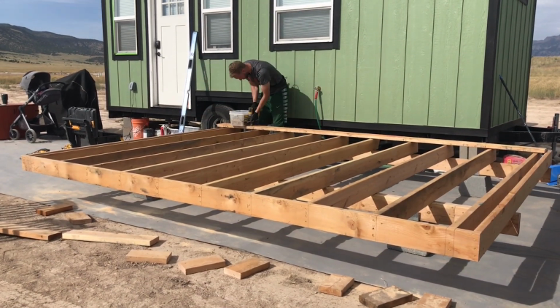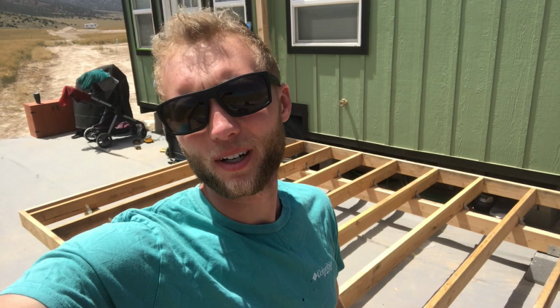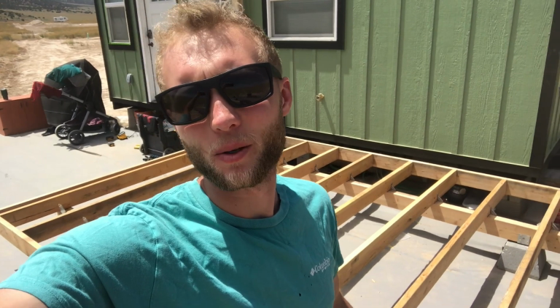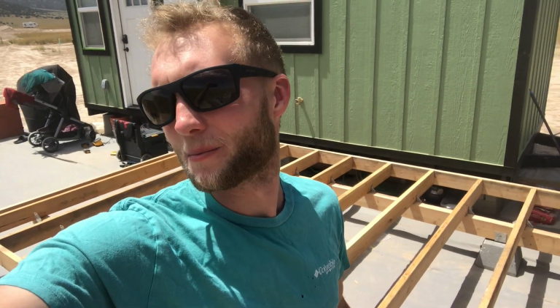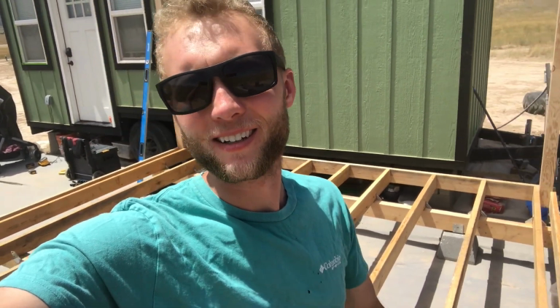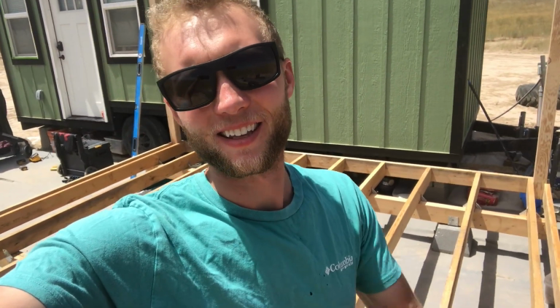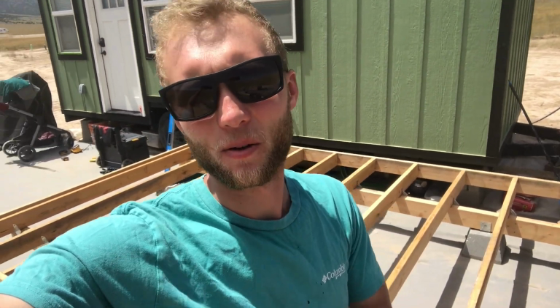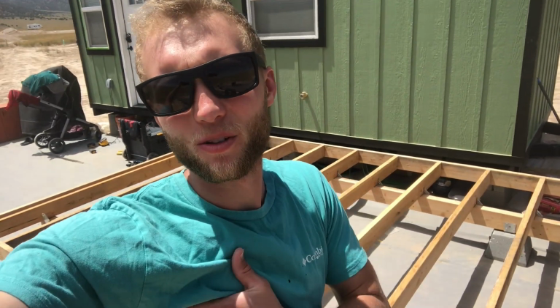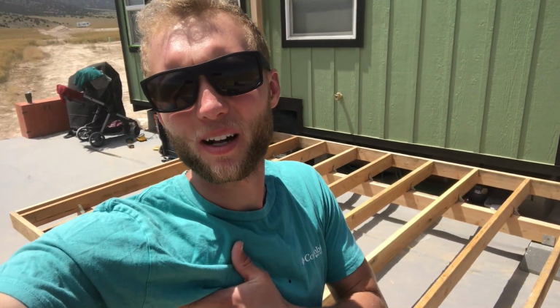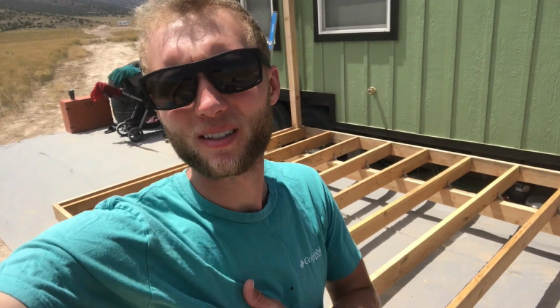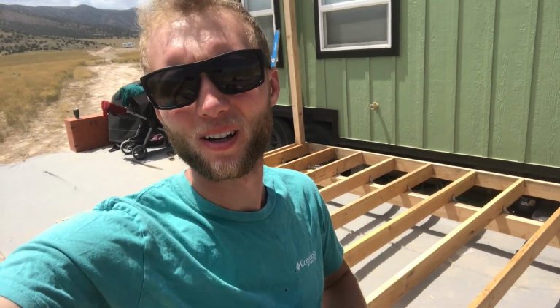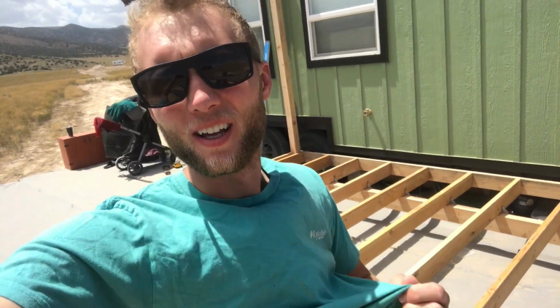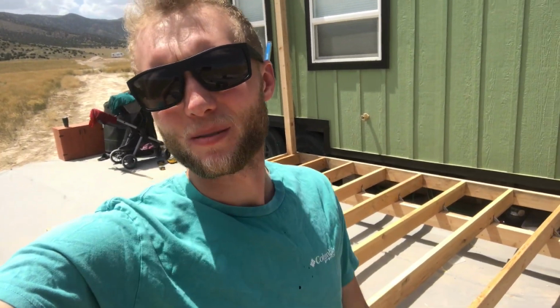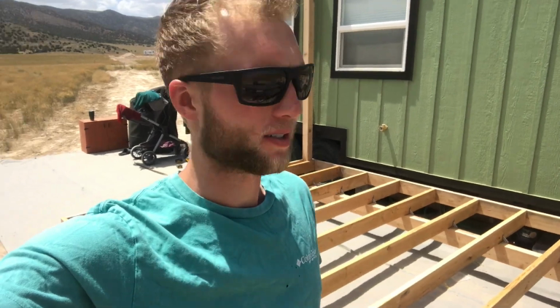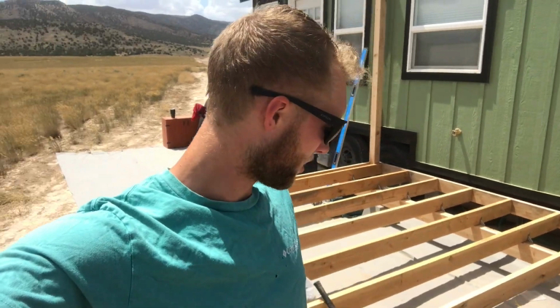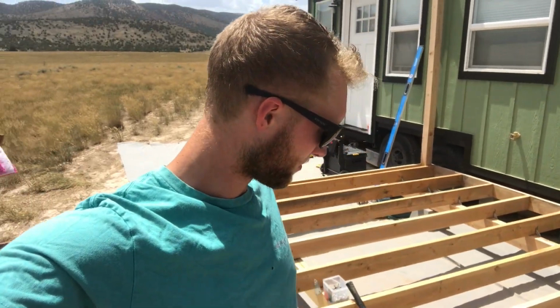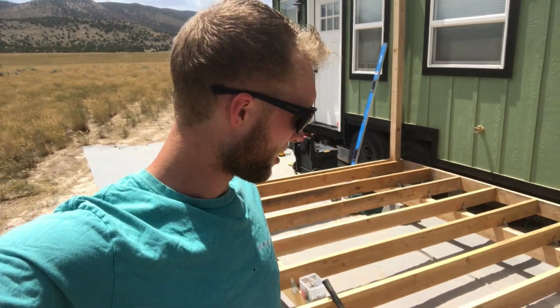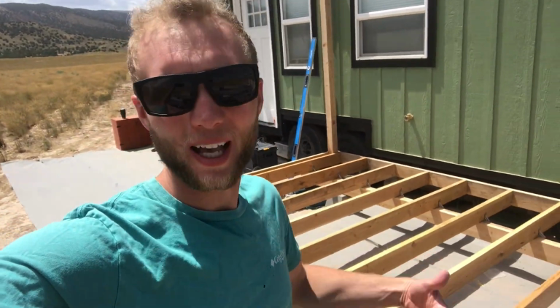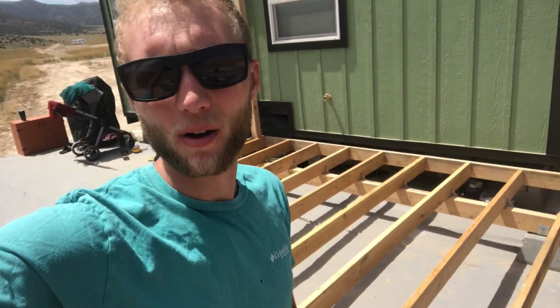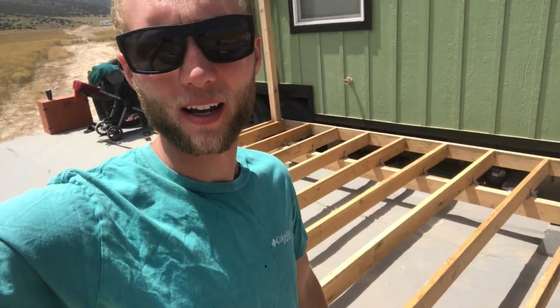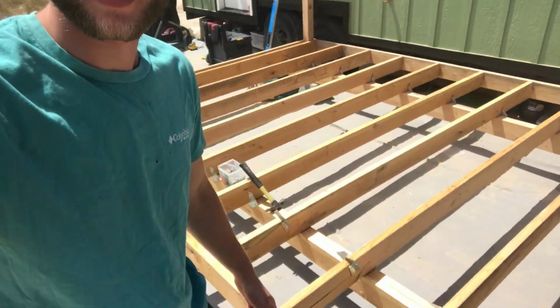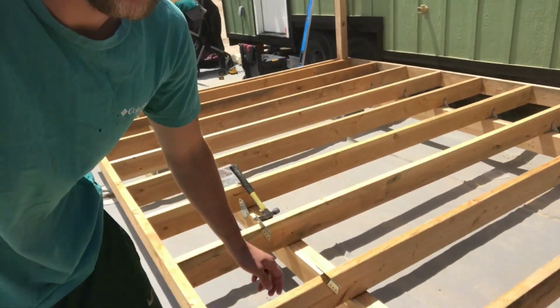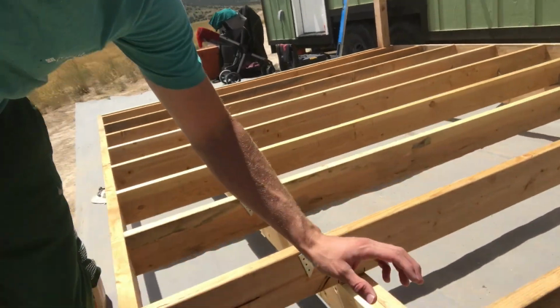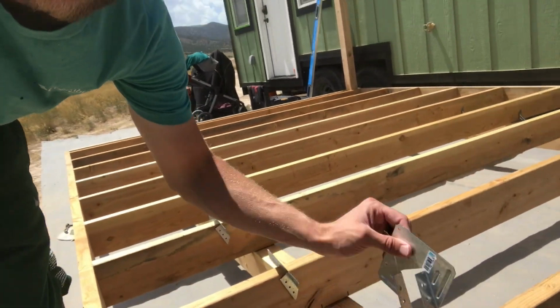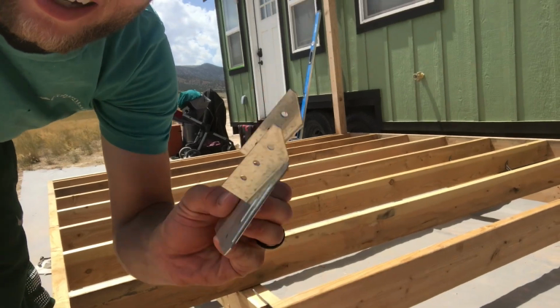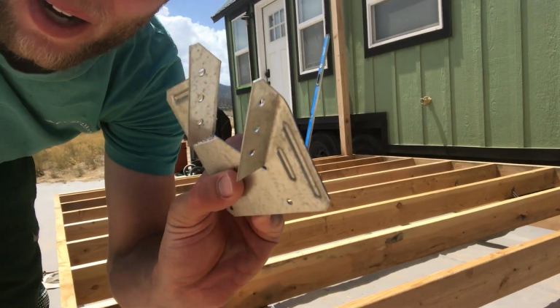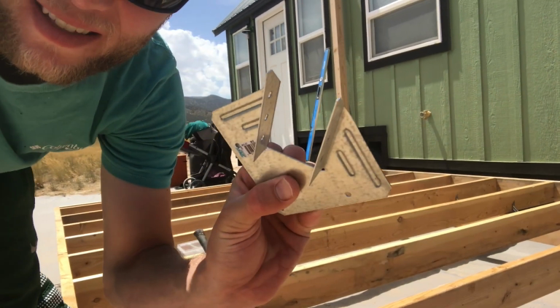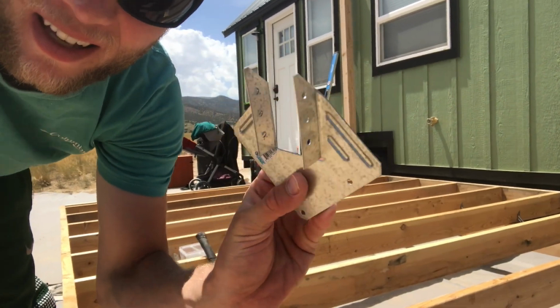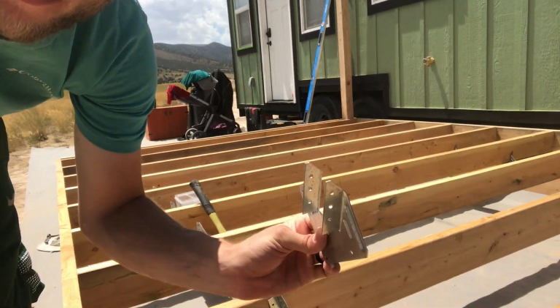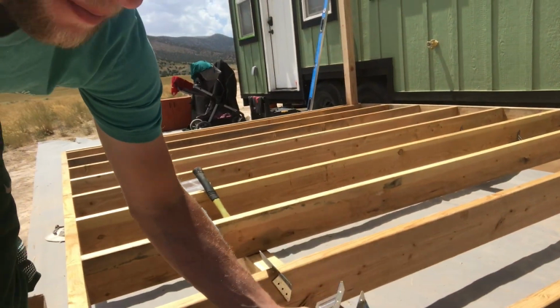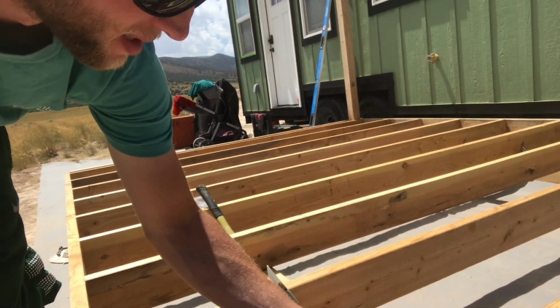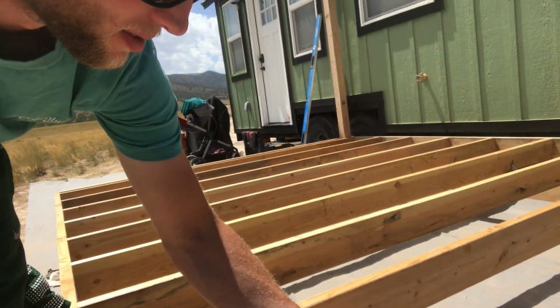It got pretty hot so we went and jumped in the lake real quick, and then Ocean peed on me, so I changed my shirt. Let's keep going — I got all these brackets, so I'm just nailing those all in.